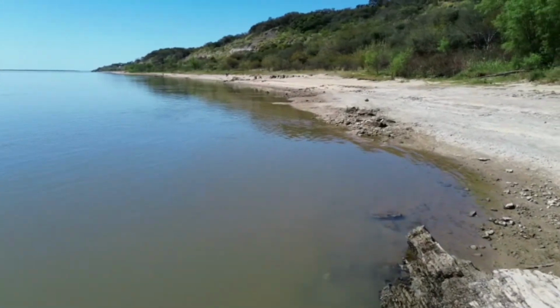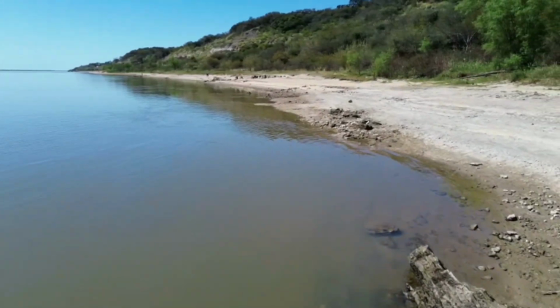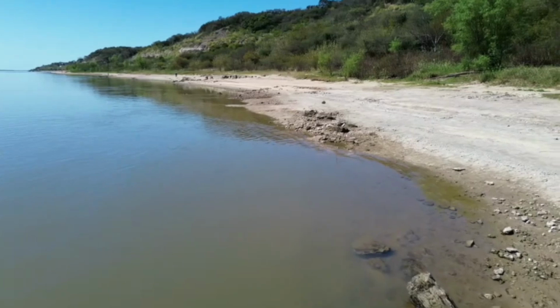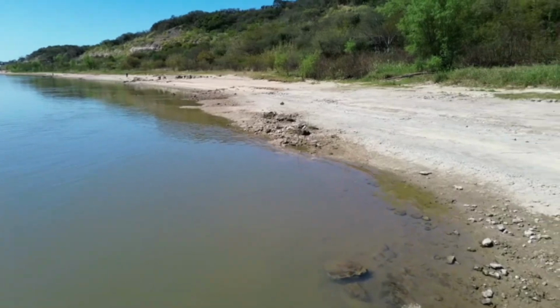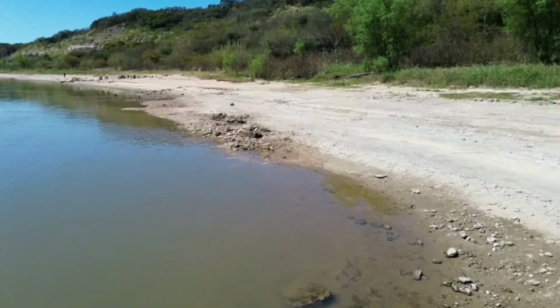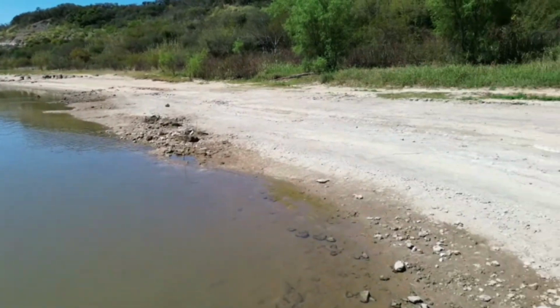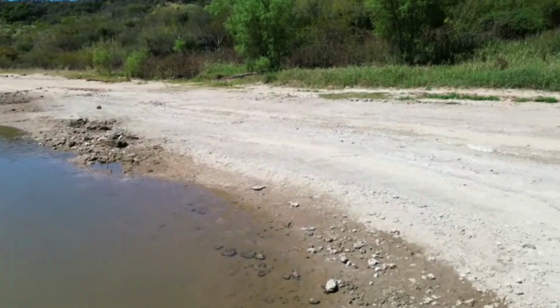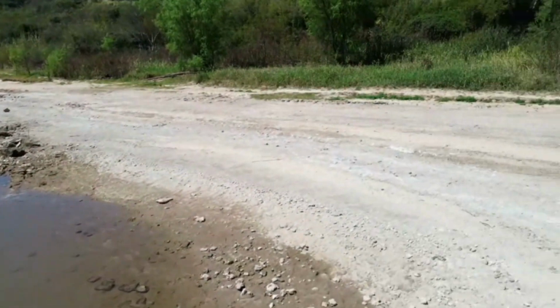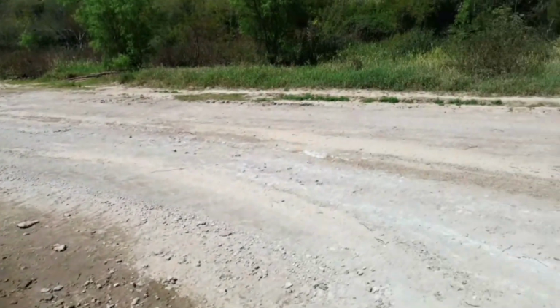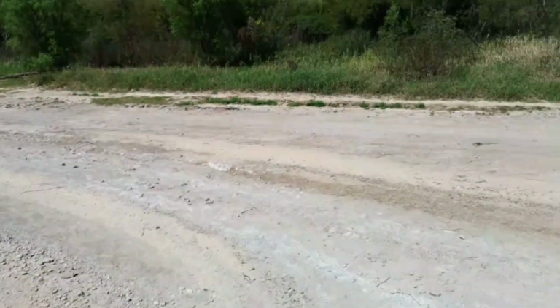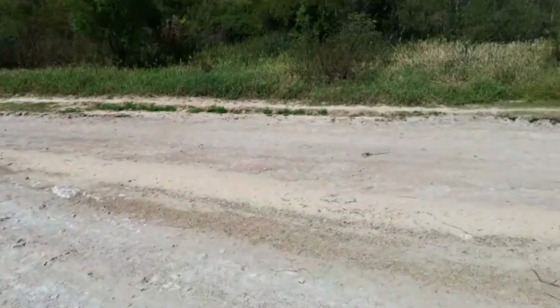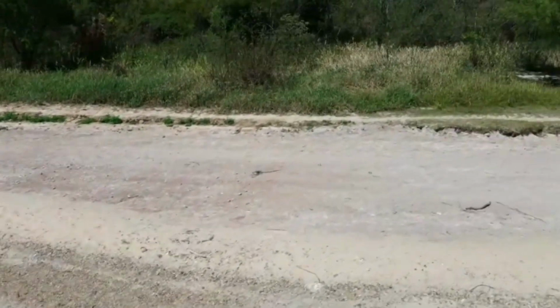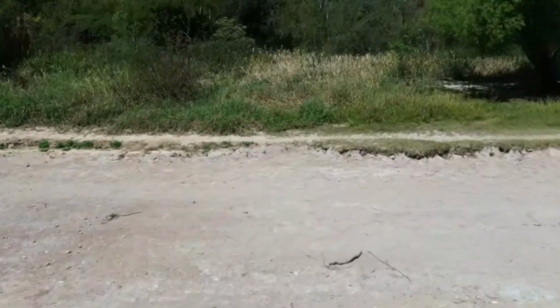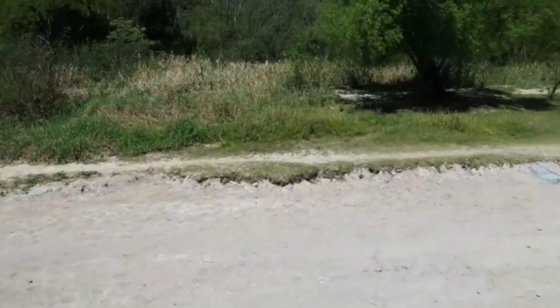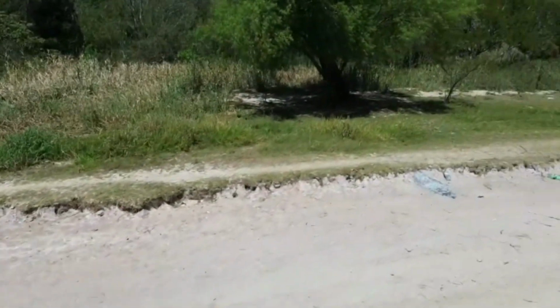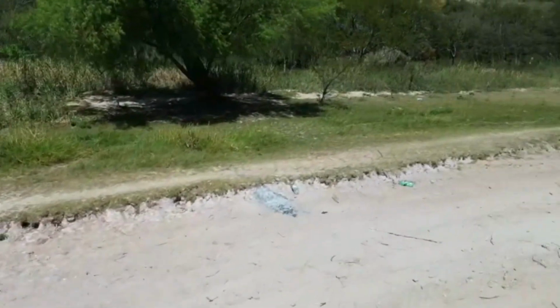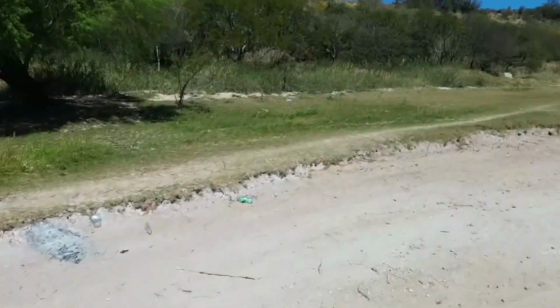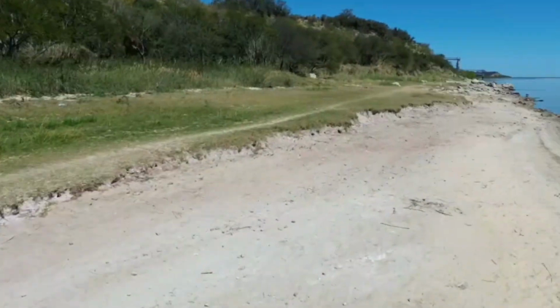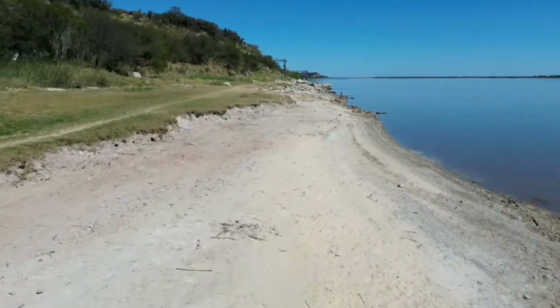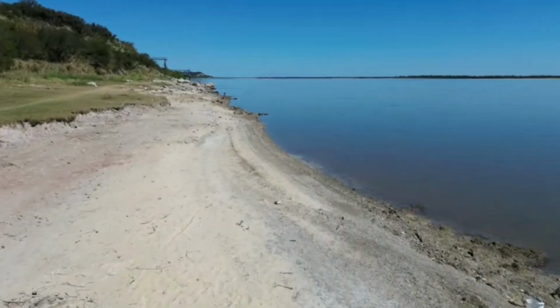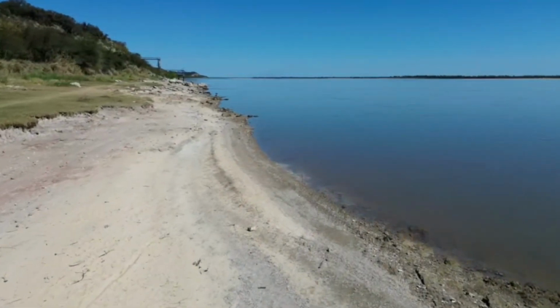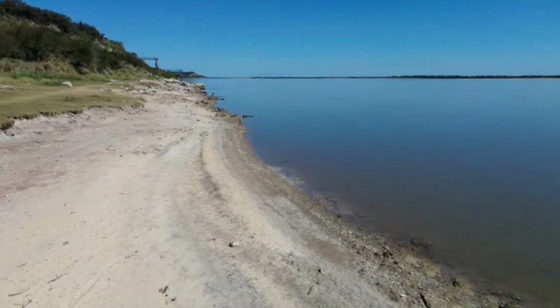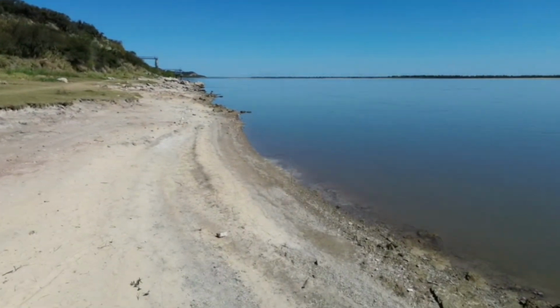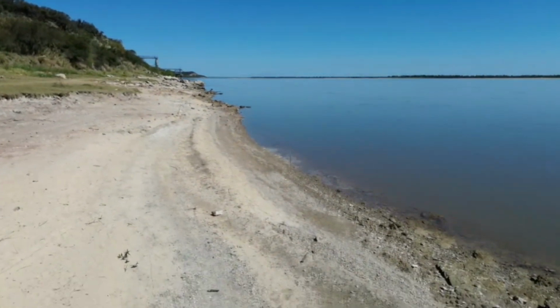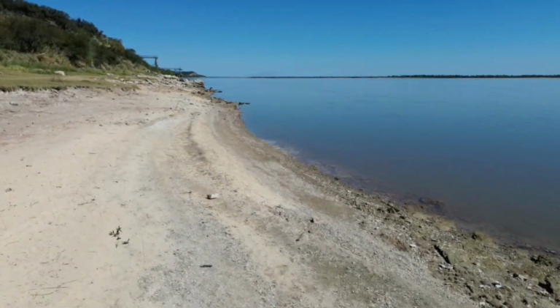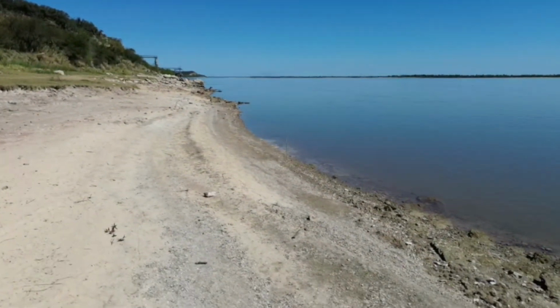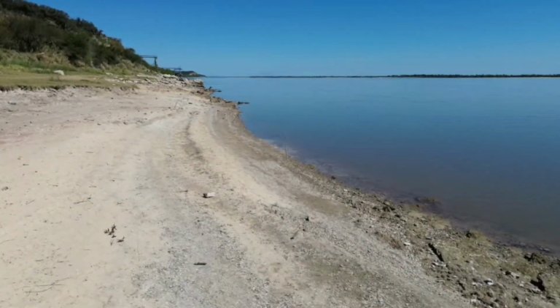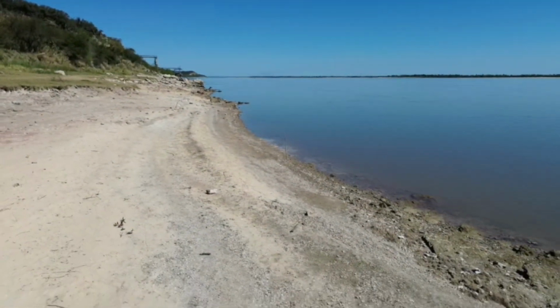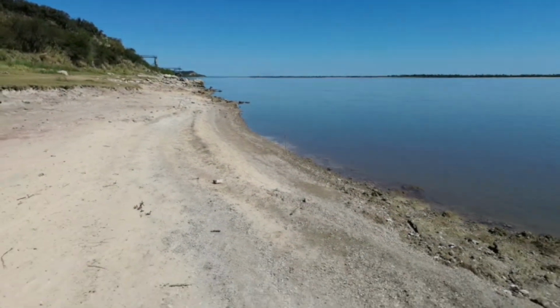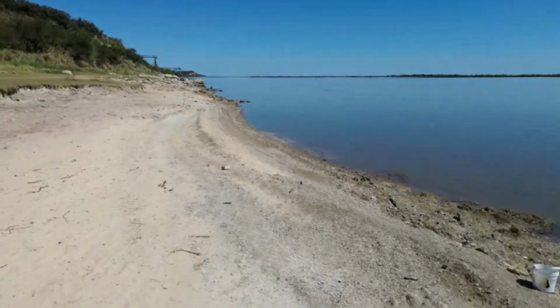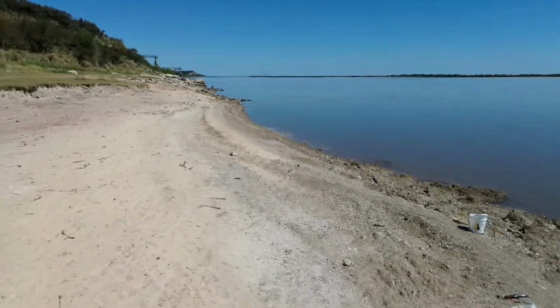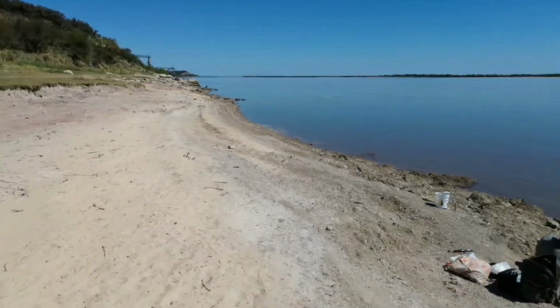Now they're incredibly curious — they often pop their heads up and they're always sussing me out, seeing if I'm a potential boulder to bask on. They're incredibly curious but amazing creatures.